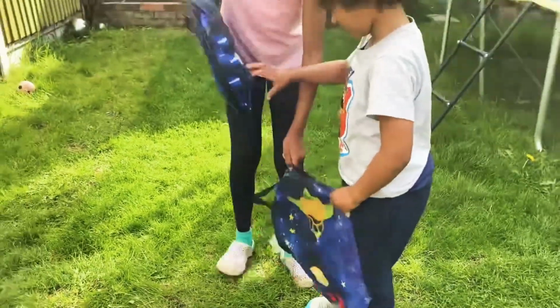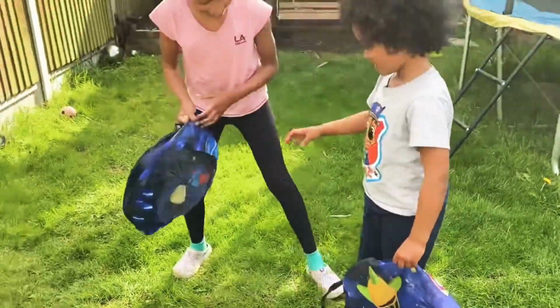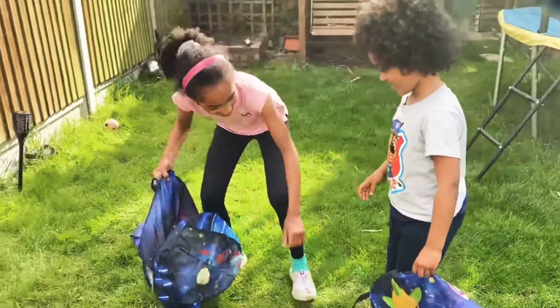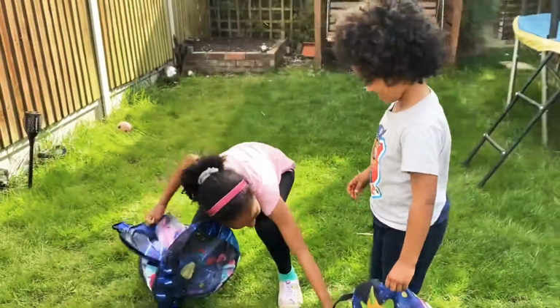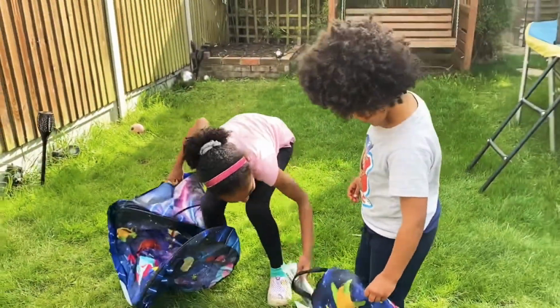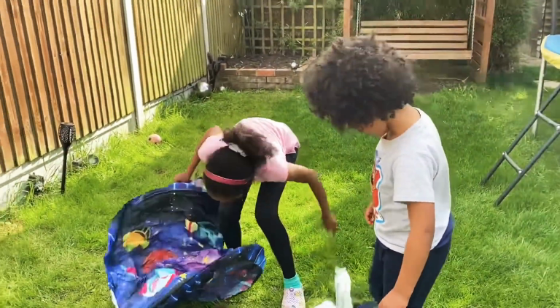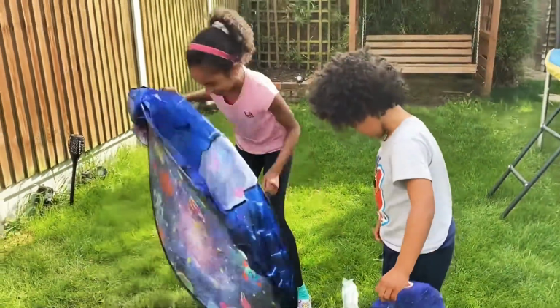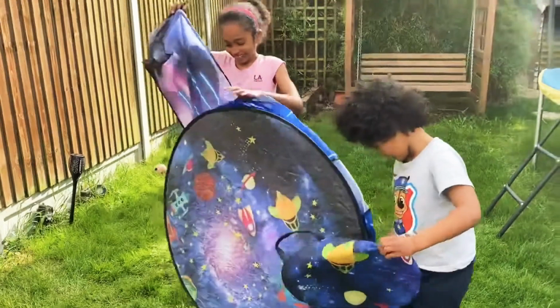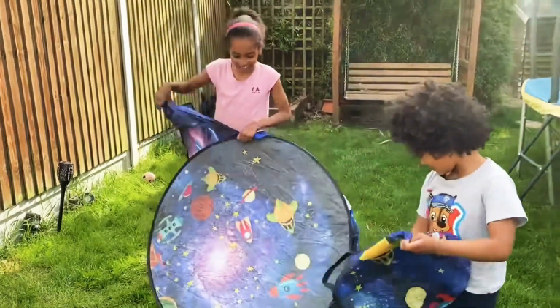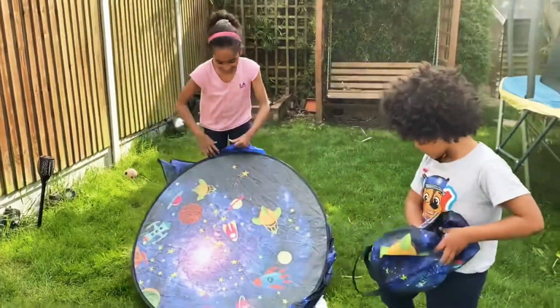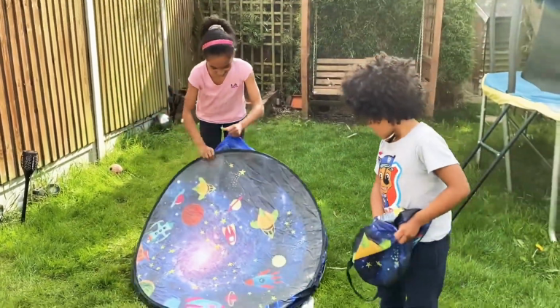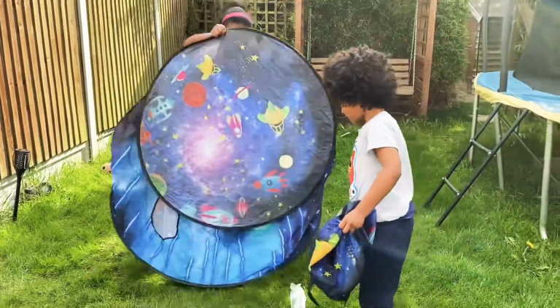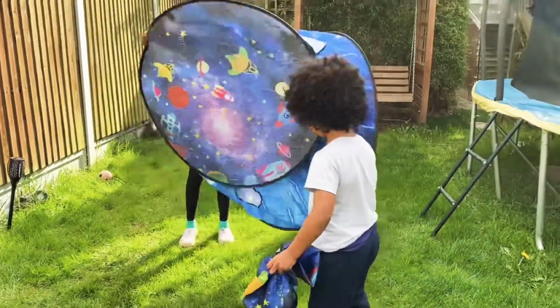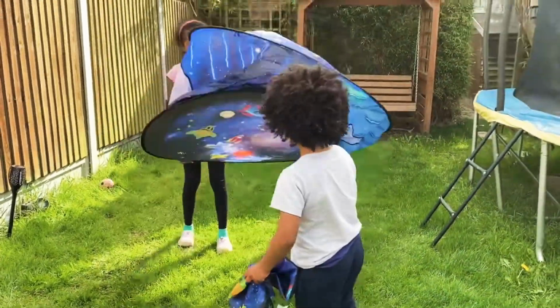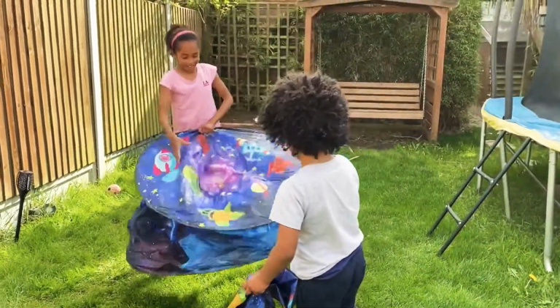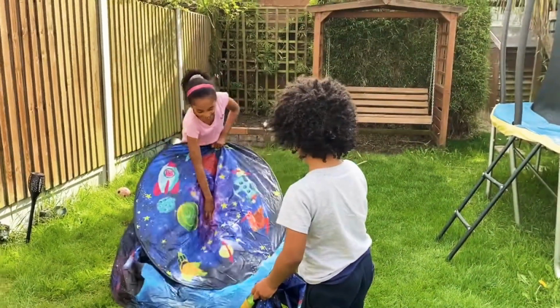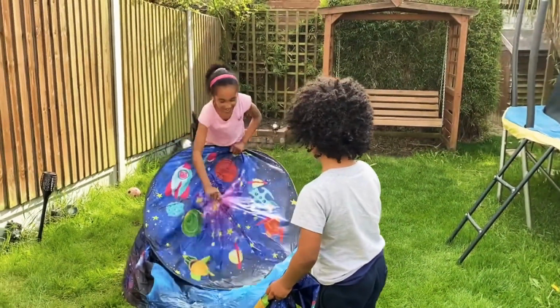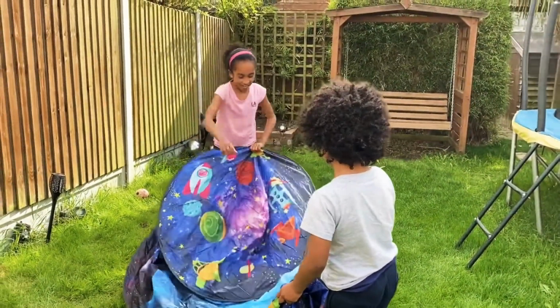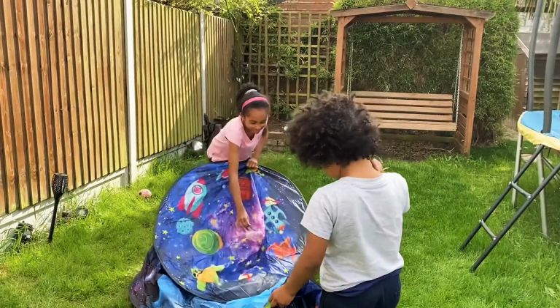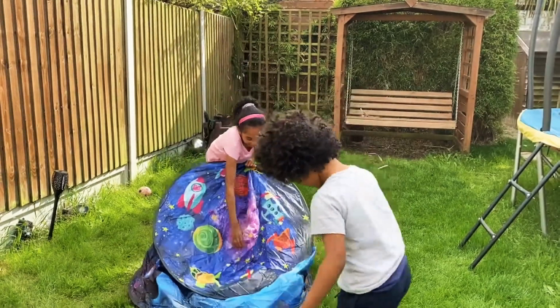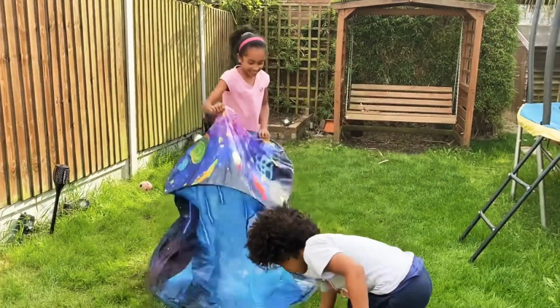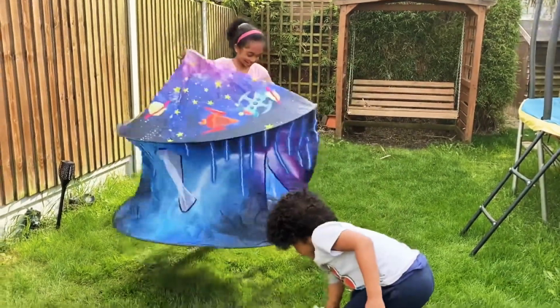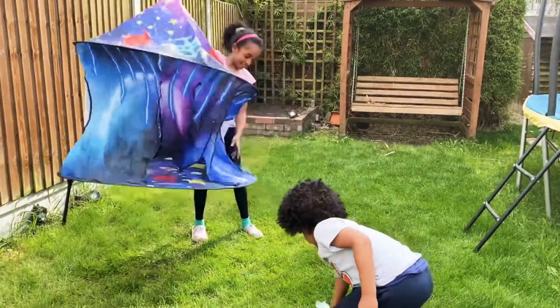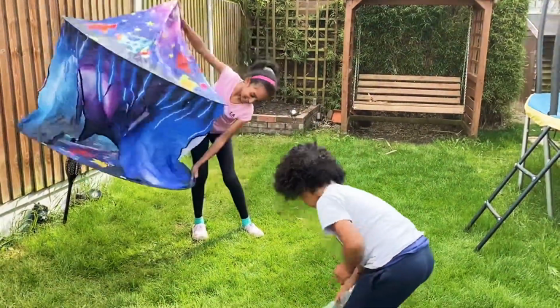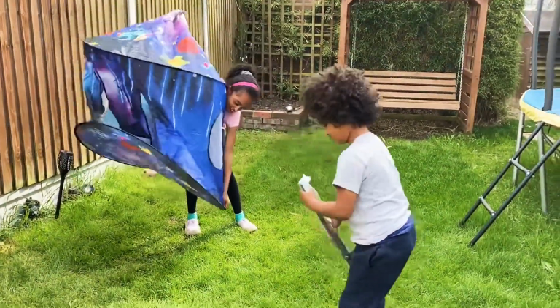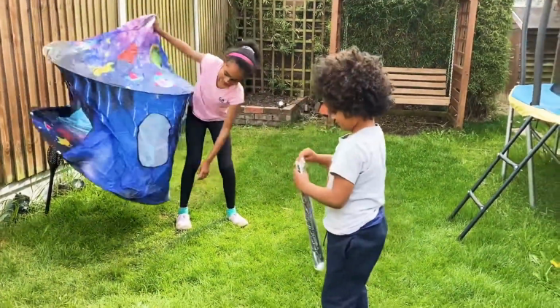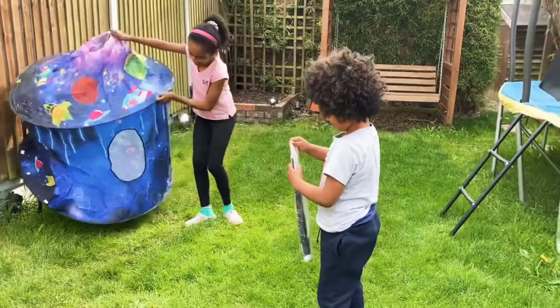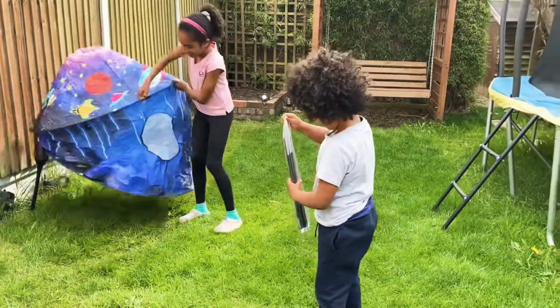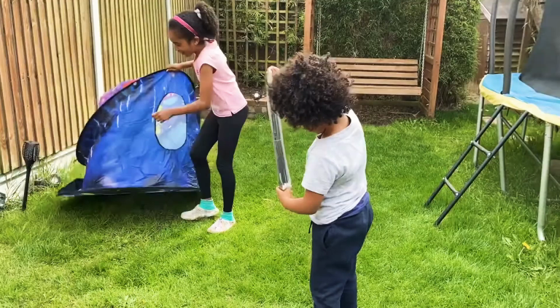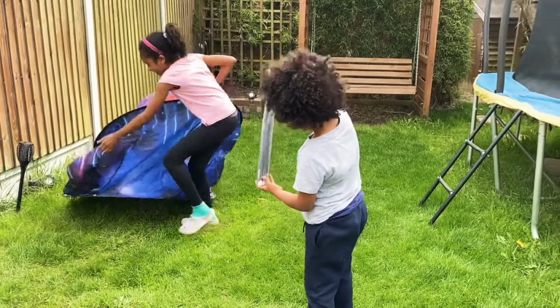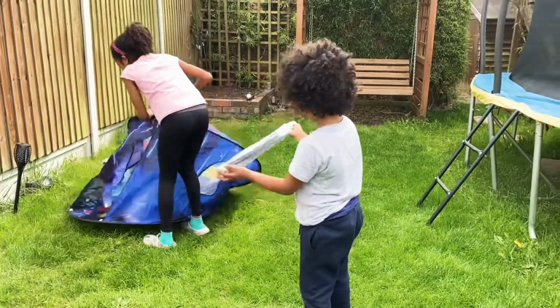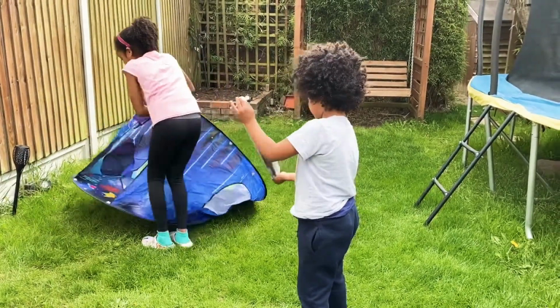The tent — look at that. Whoa, that's humongous! This looks so cool.